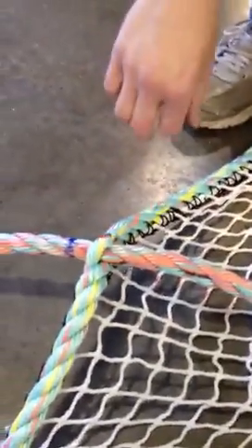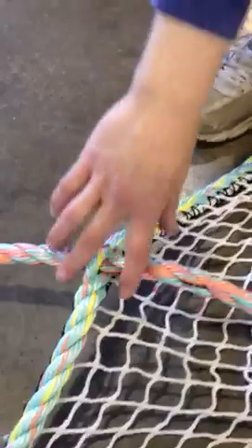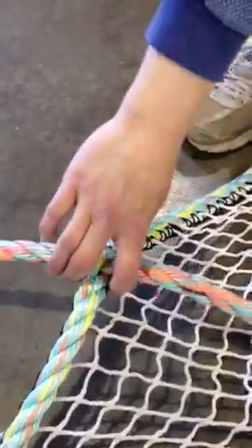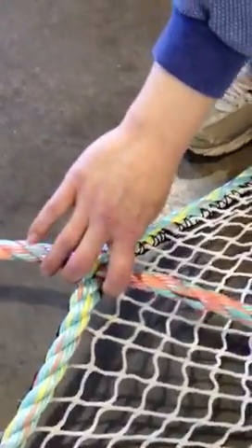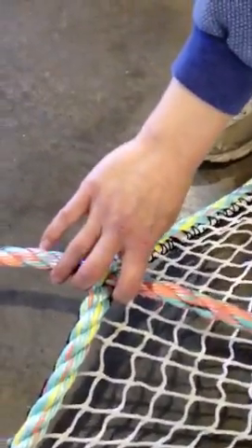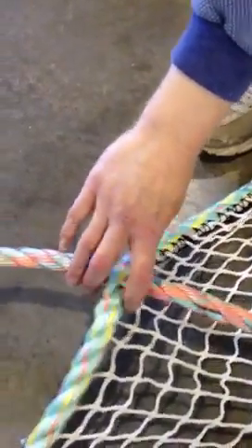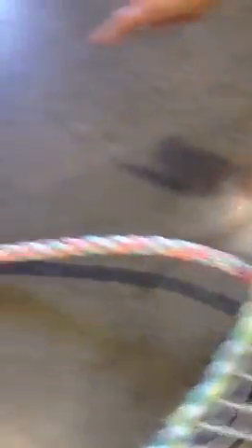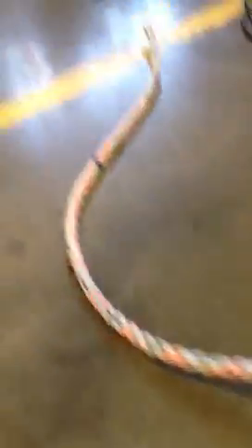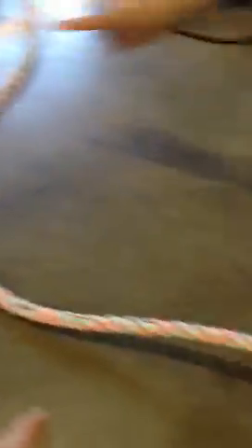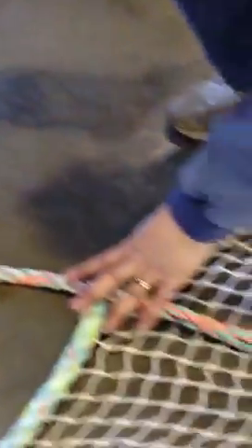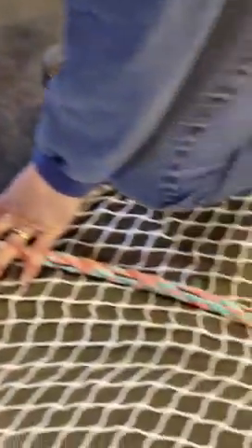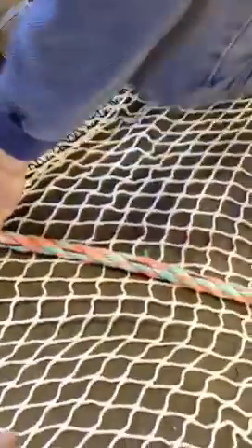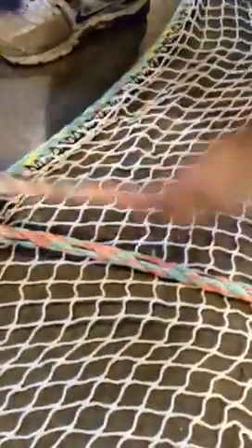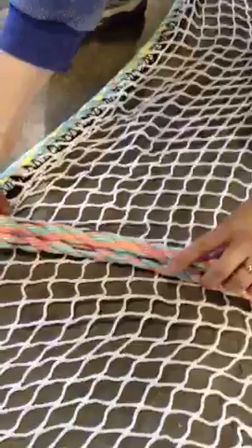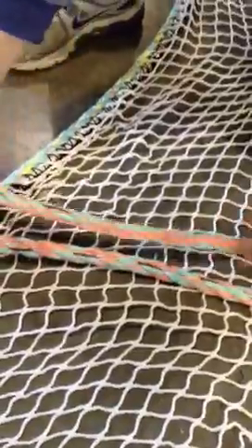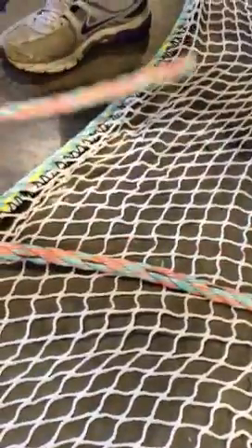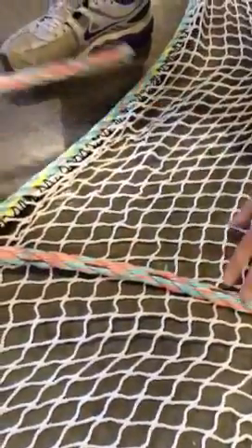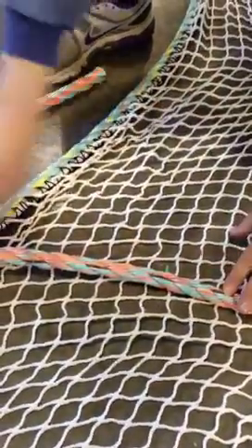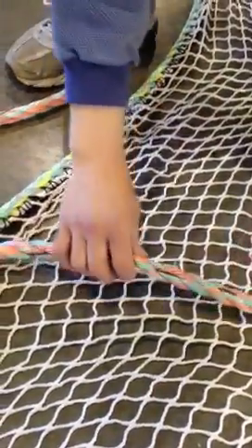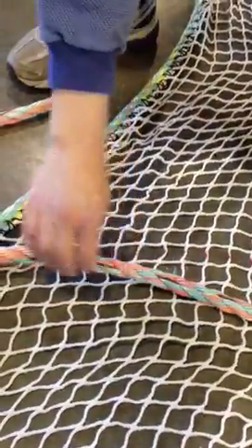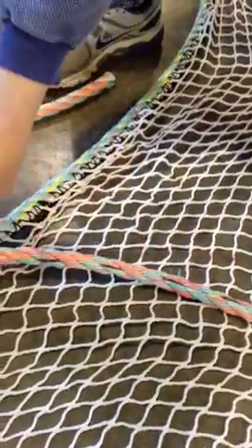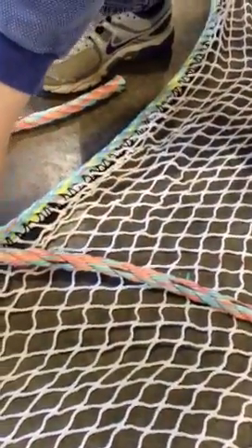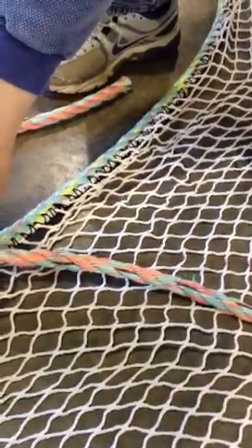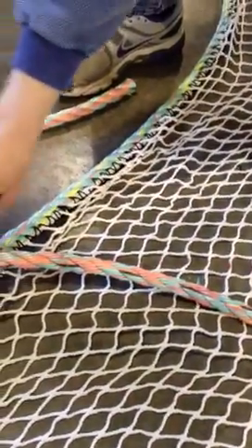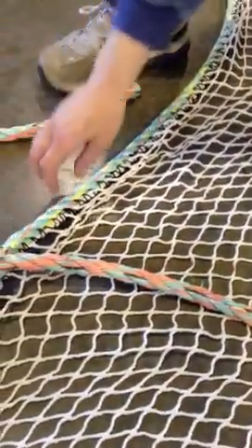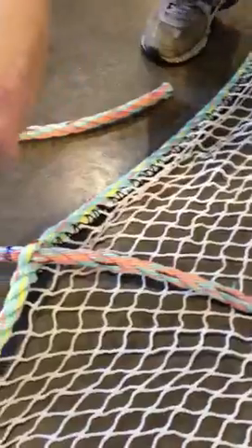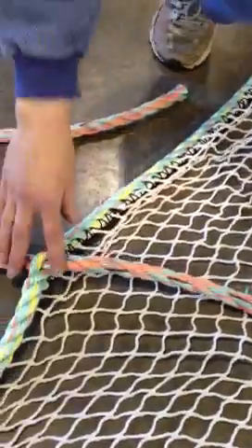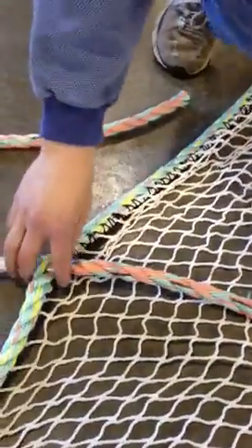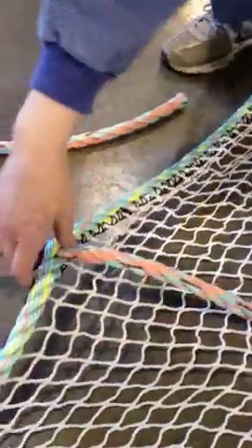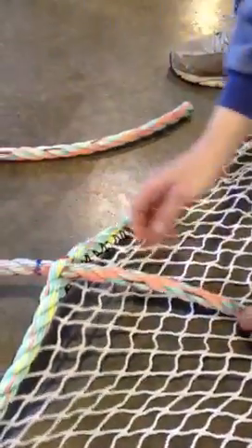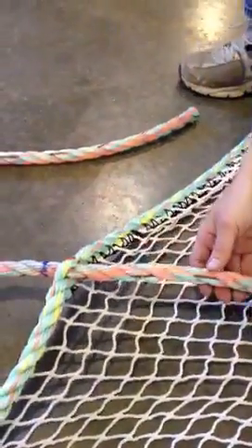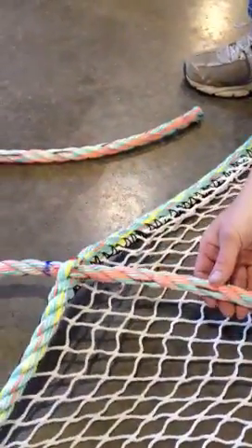After this loop is made, we're going to take the tail and splice it back into the rope. To prevent the rope kinking up when it's three-strand, we're going to pre-twist the rope a full revolution to counteract that.